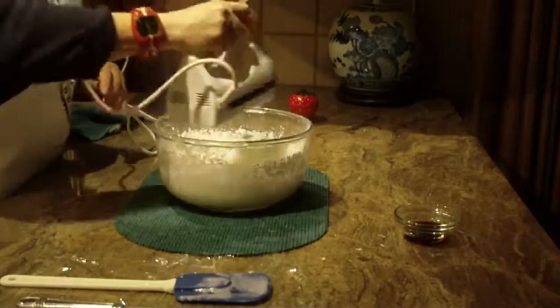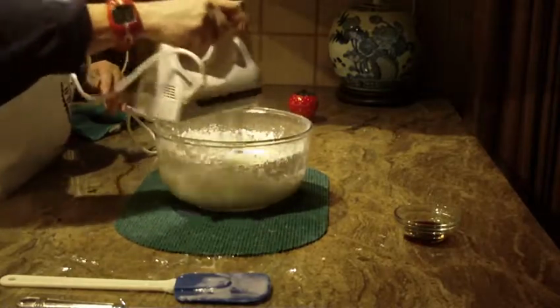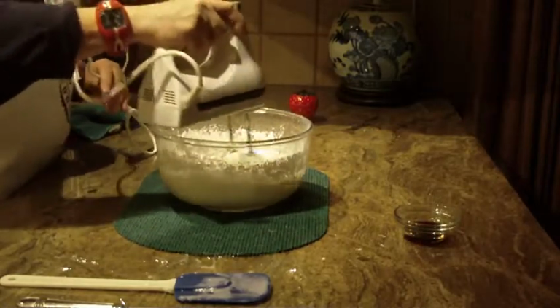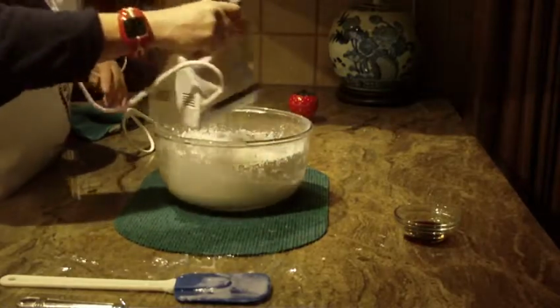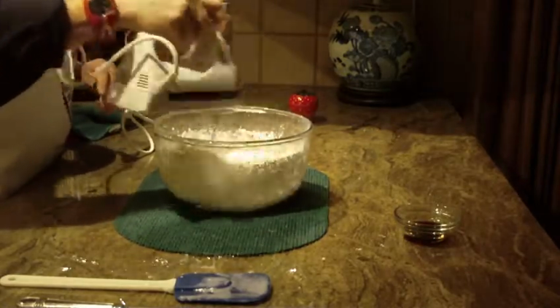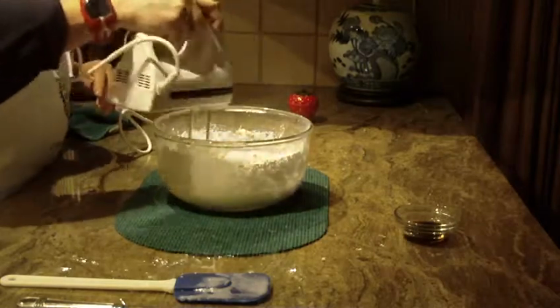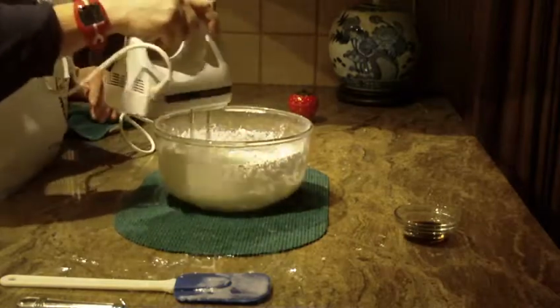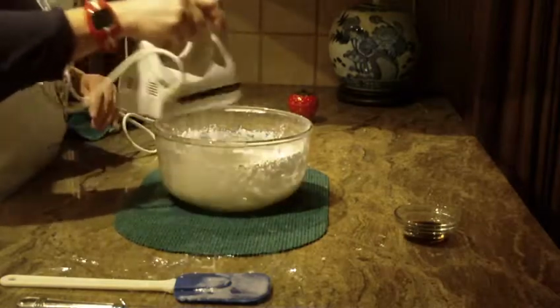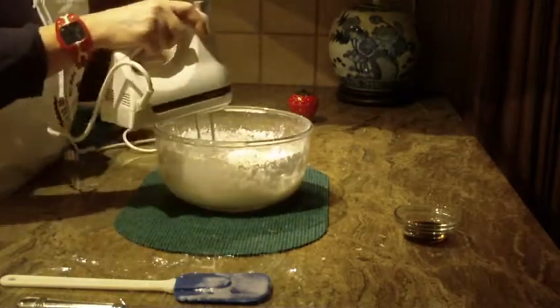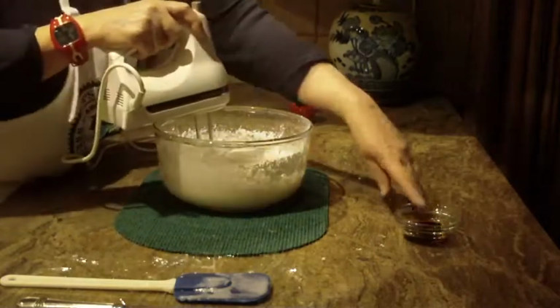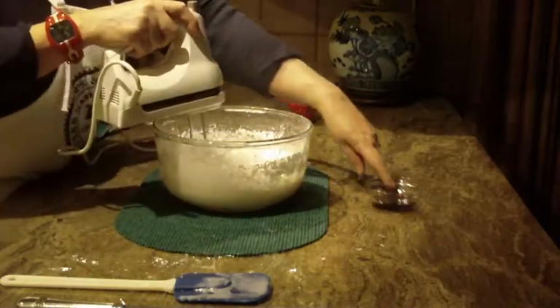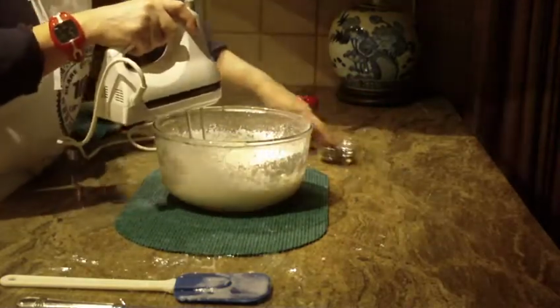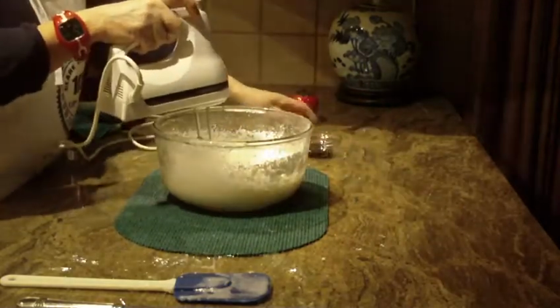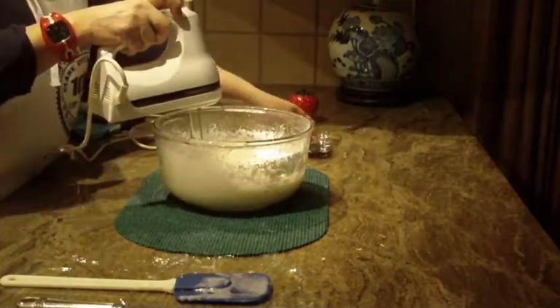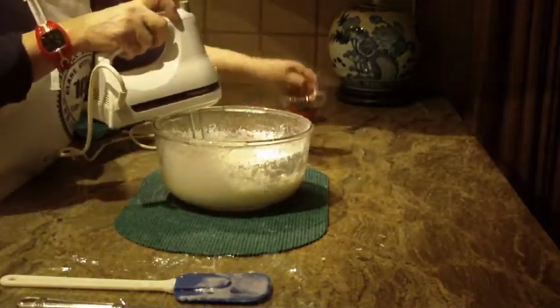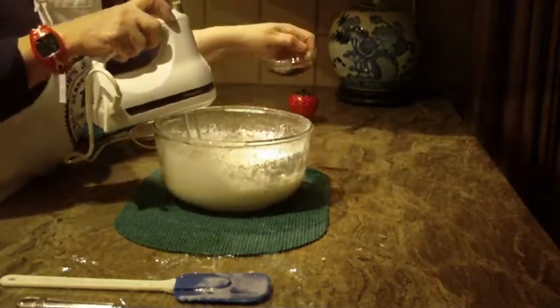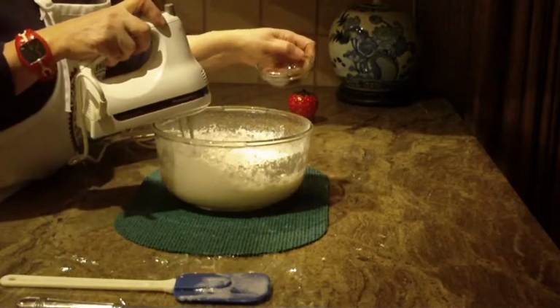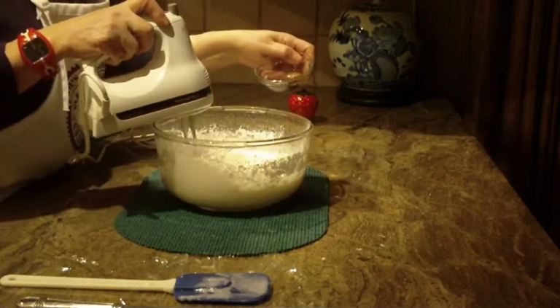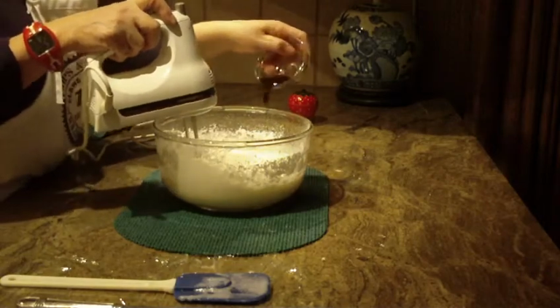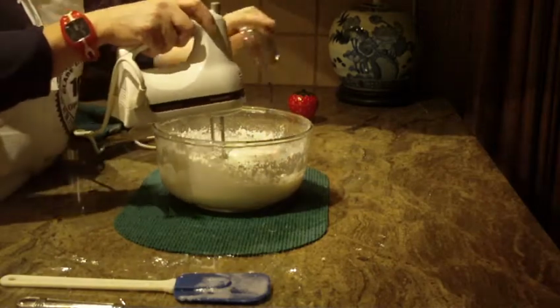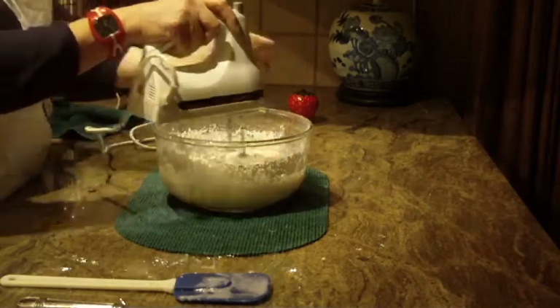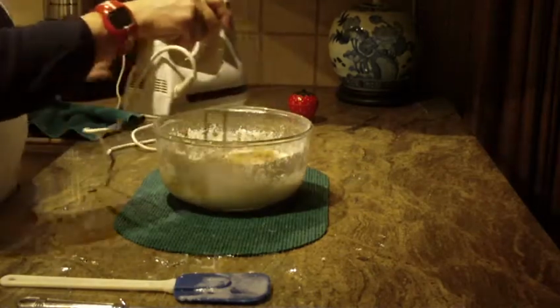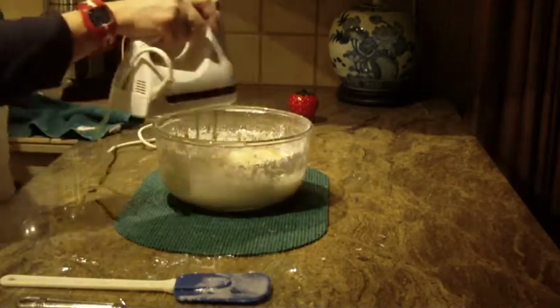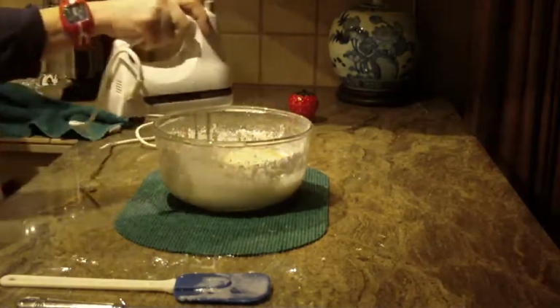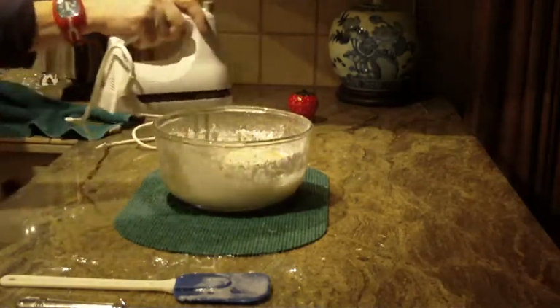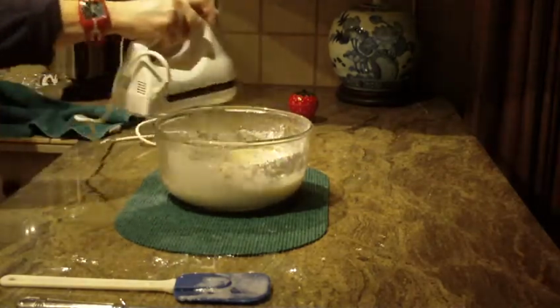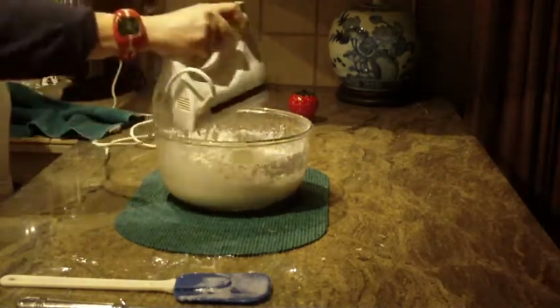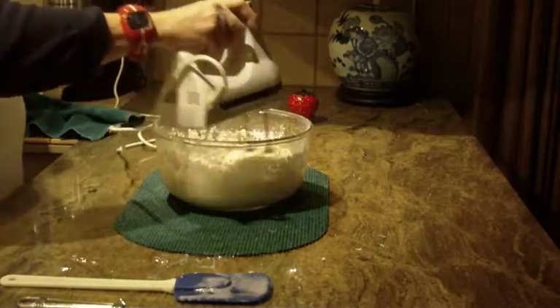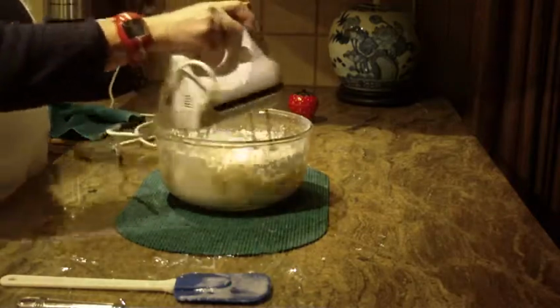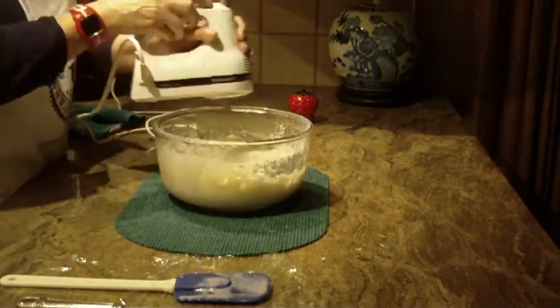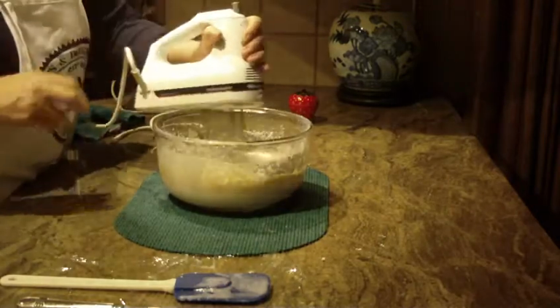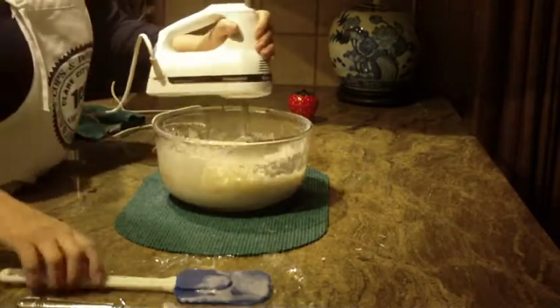I'm going to raise my speed now, working the sides of the bowl to make sure everything is mixed in really well. You're also going to need a tablespoon of vanilla — I'll put that in now and start mixing and beating it.